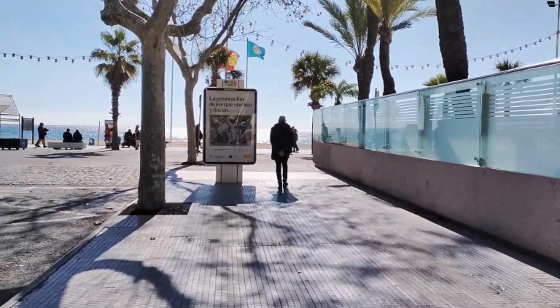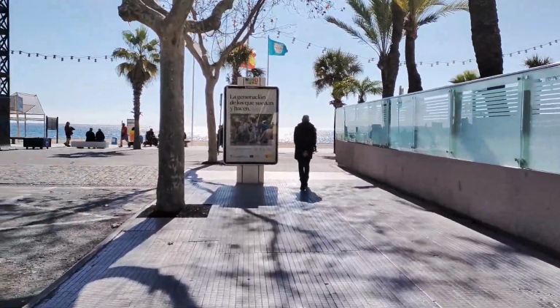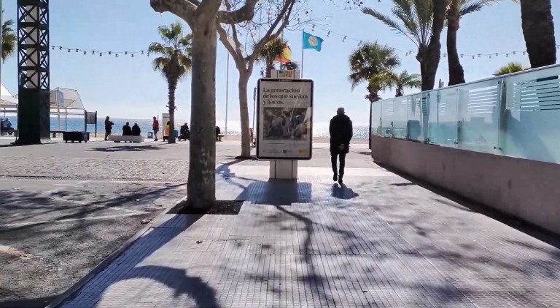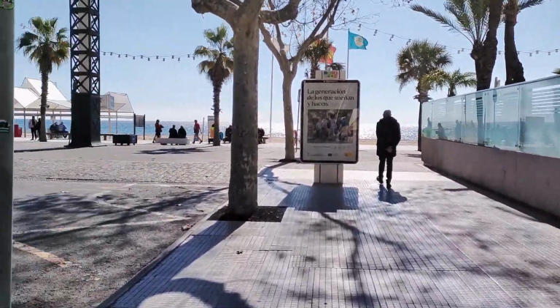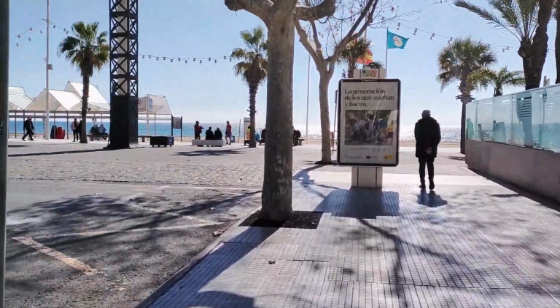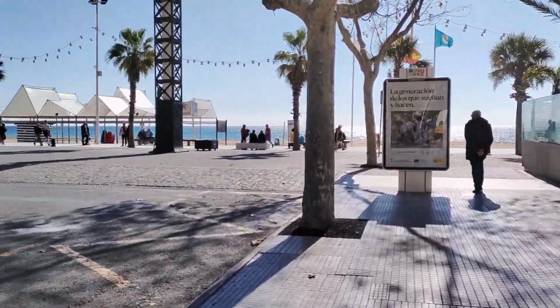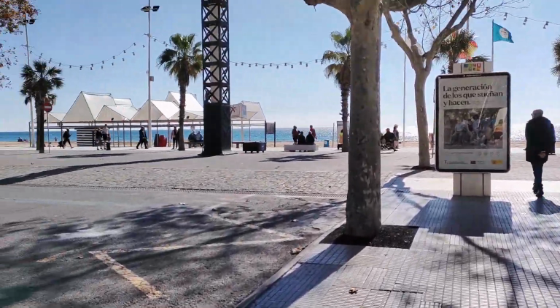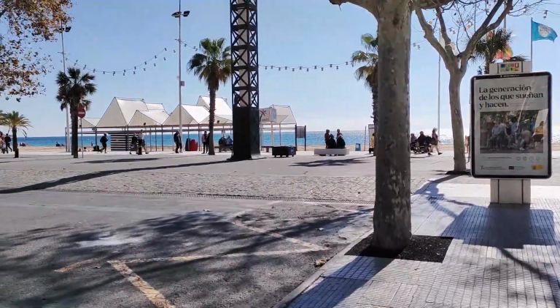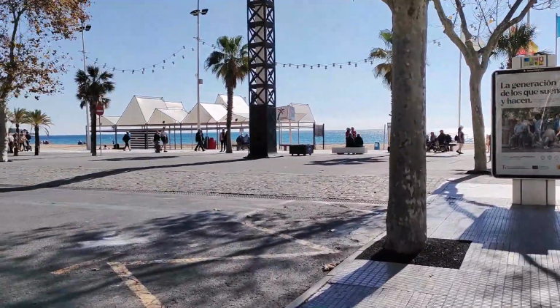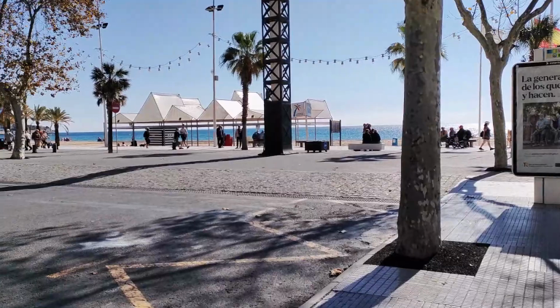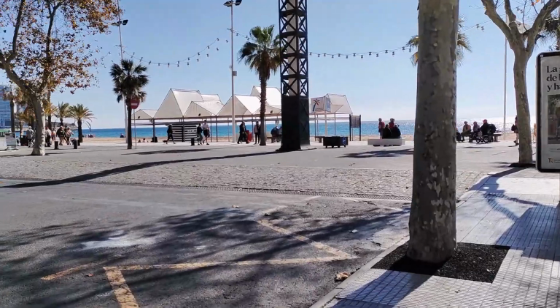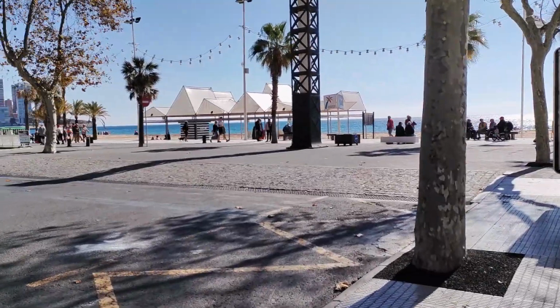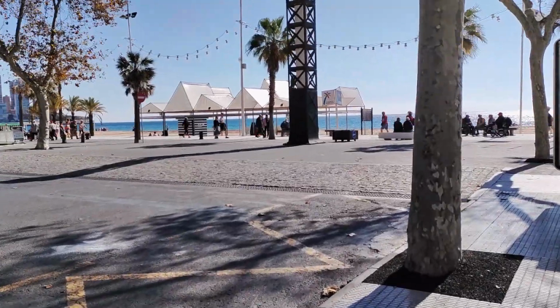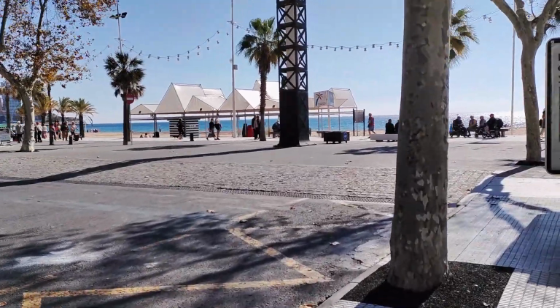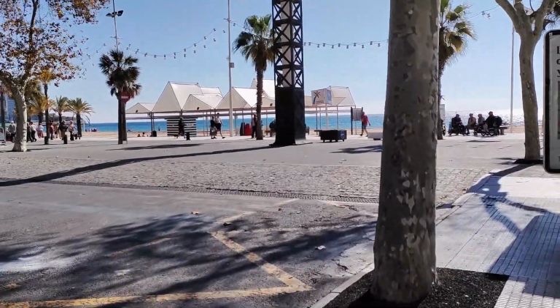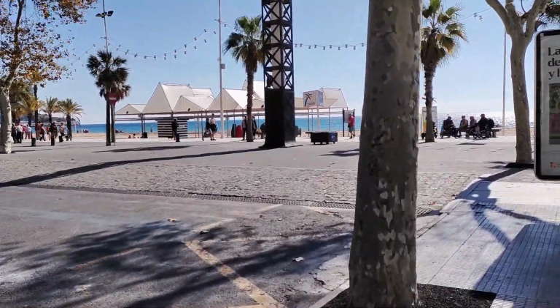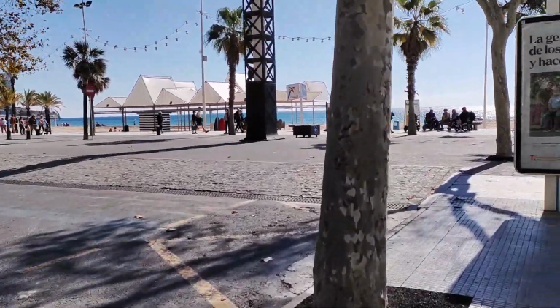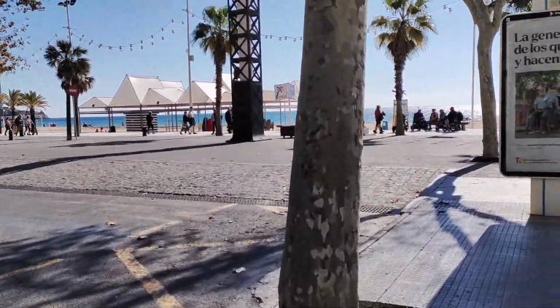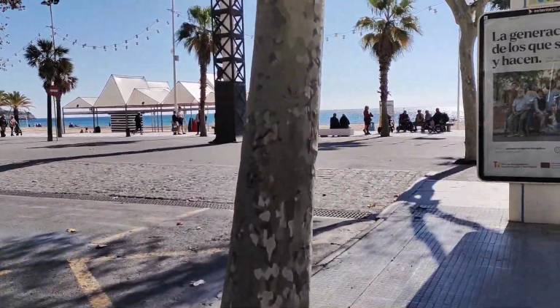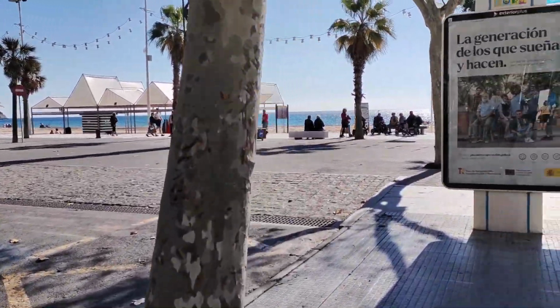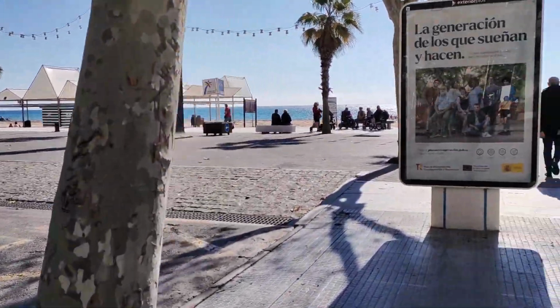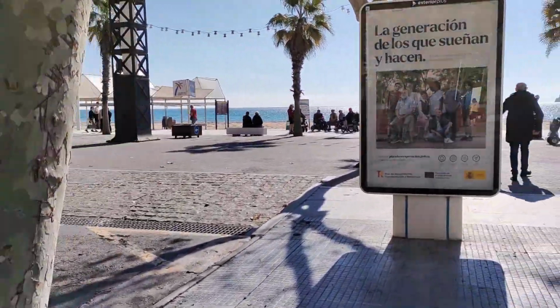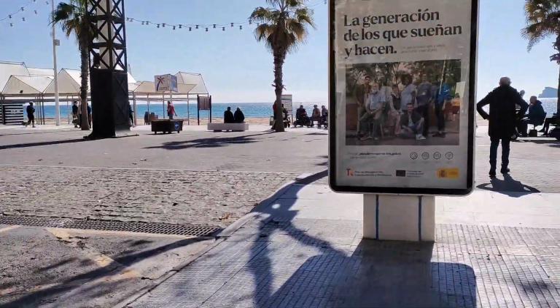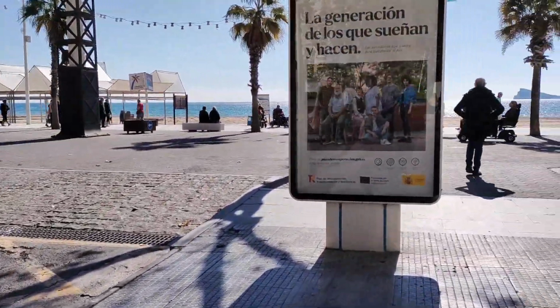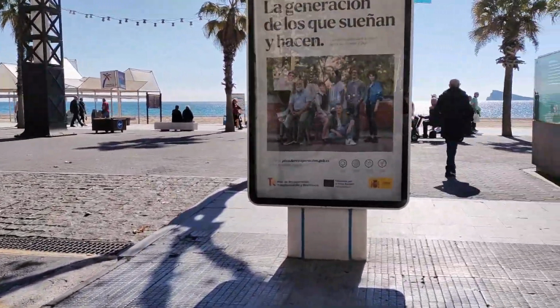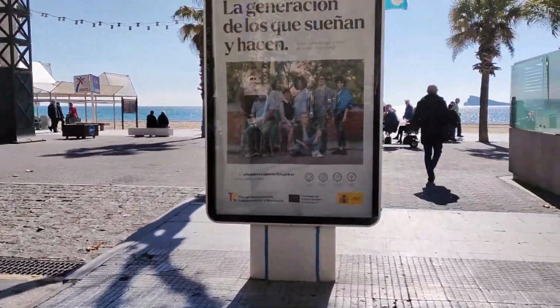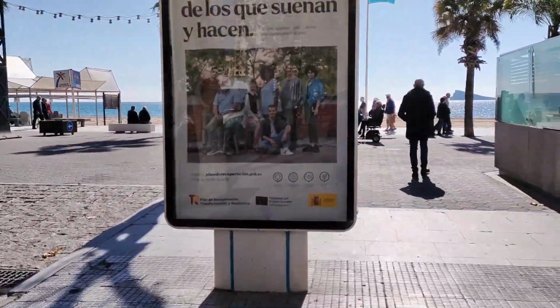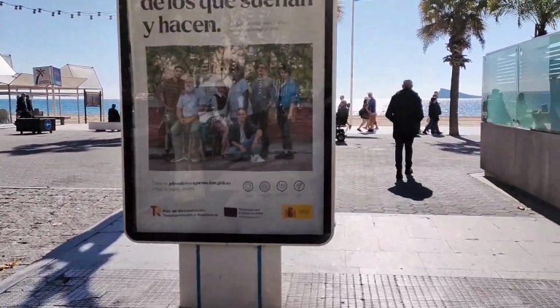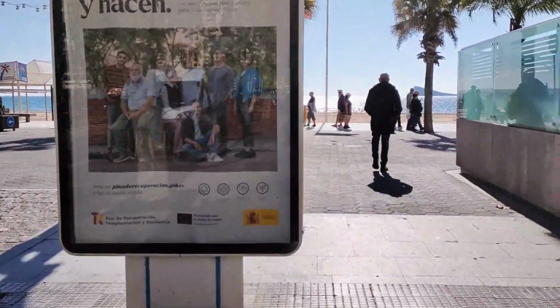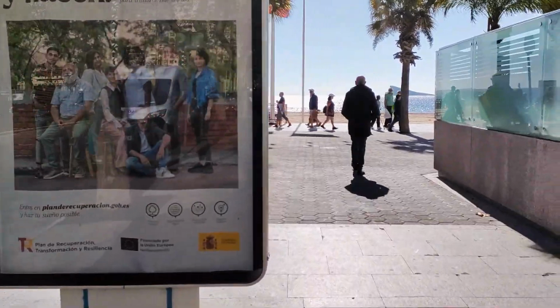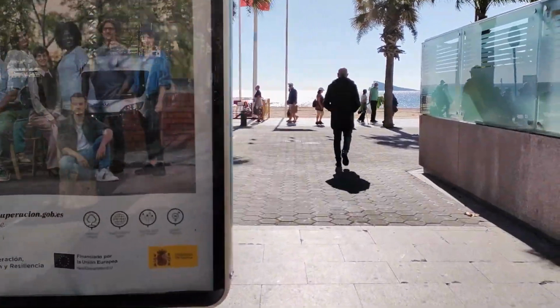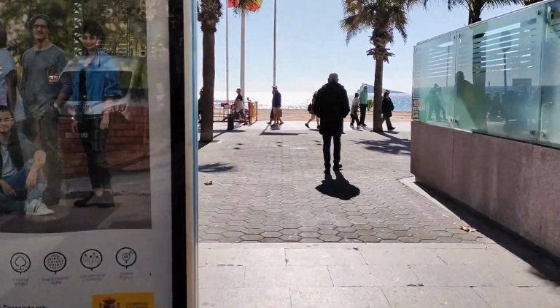This takes us right down to the beachfront promenade itself, where to our left the road becomes Avenida de Madrid, and to our right is Avenida de Alcoy.